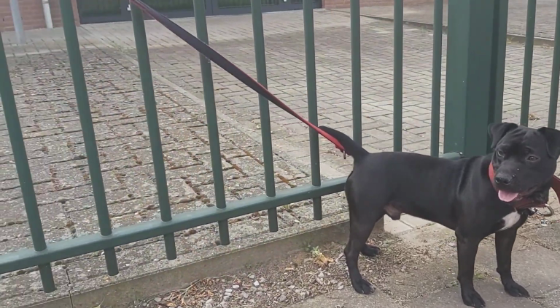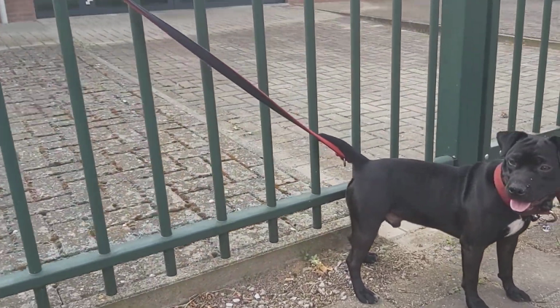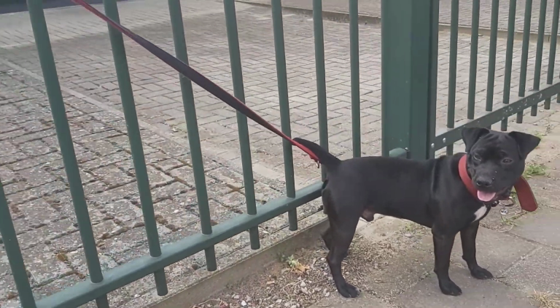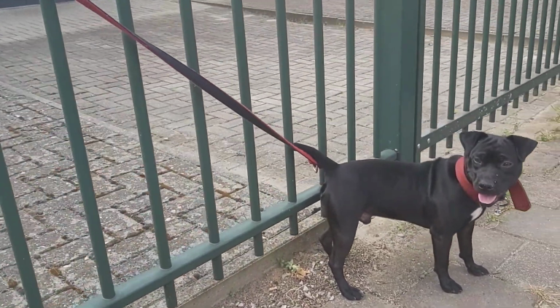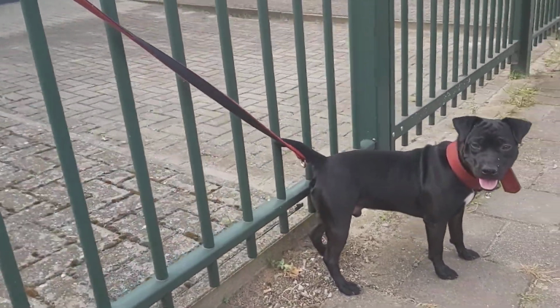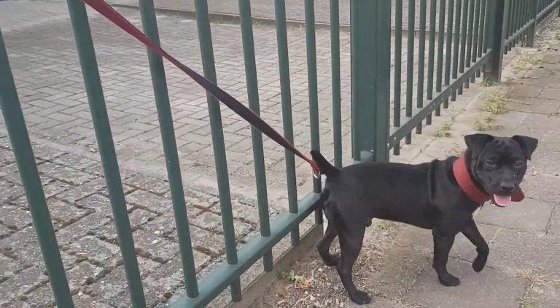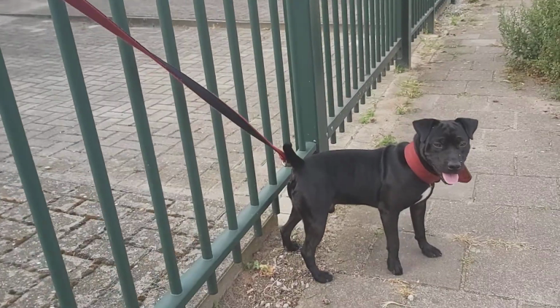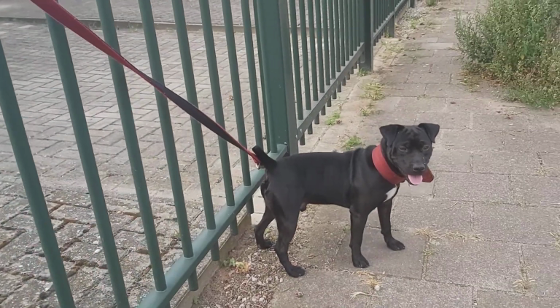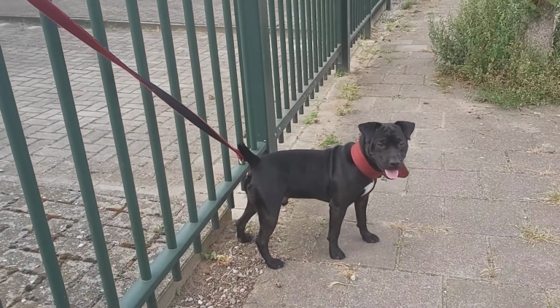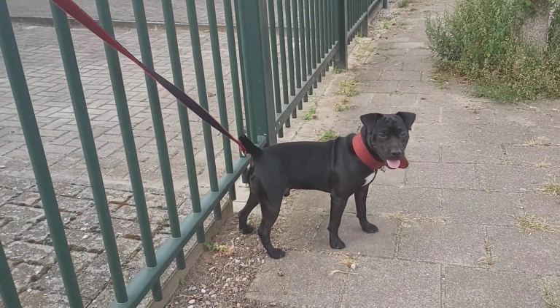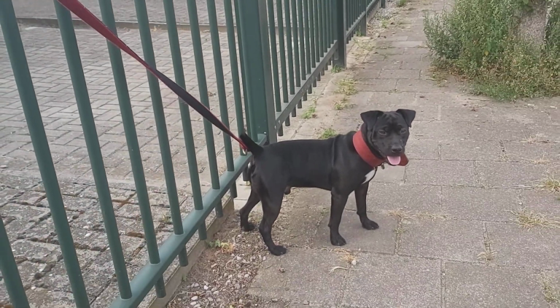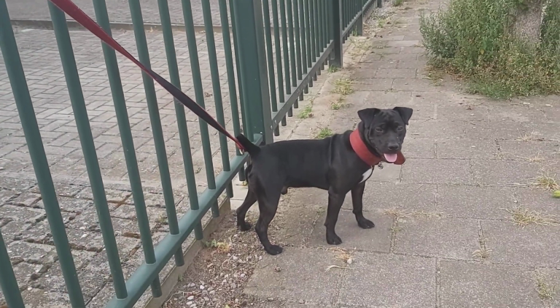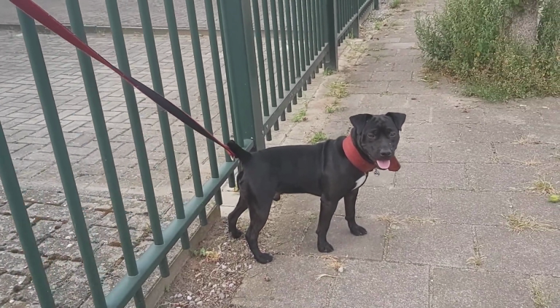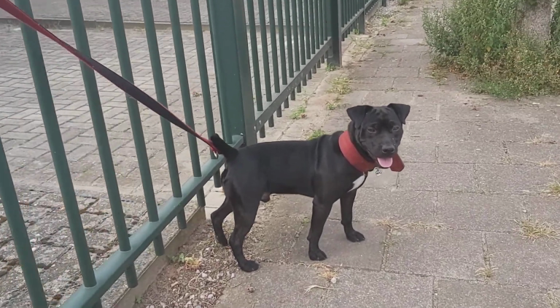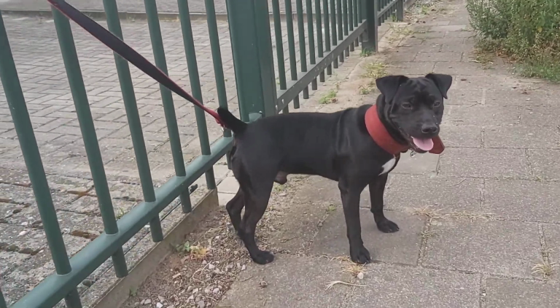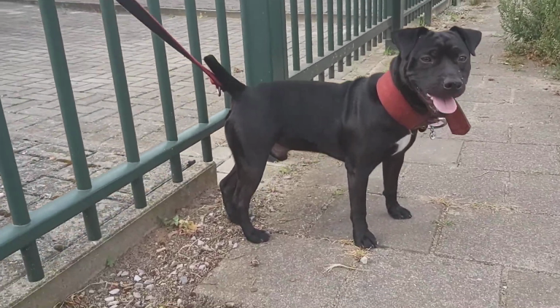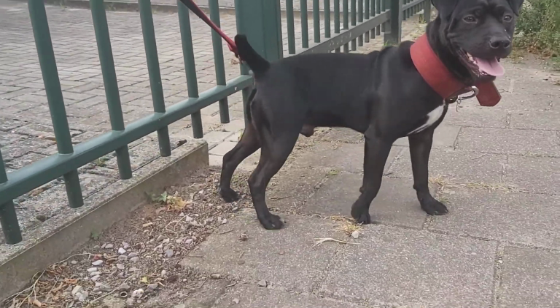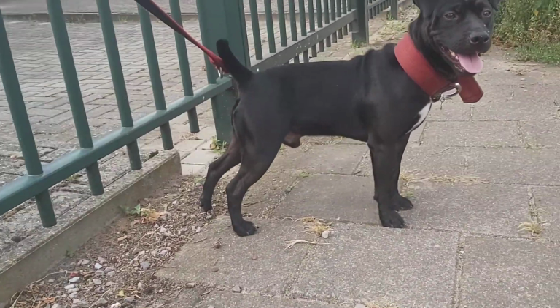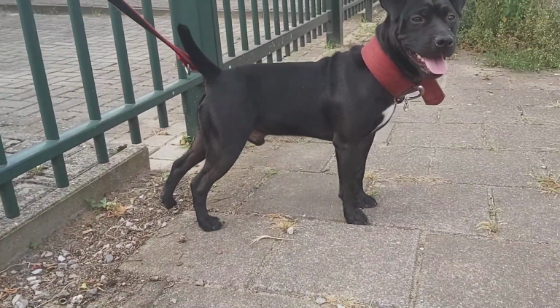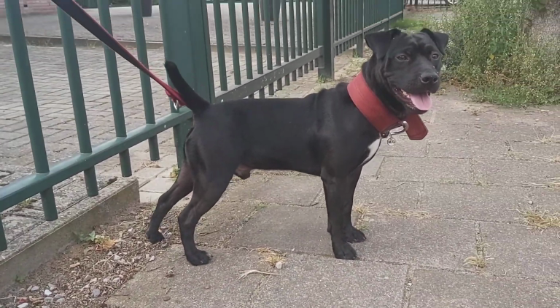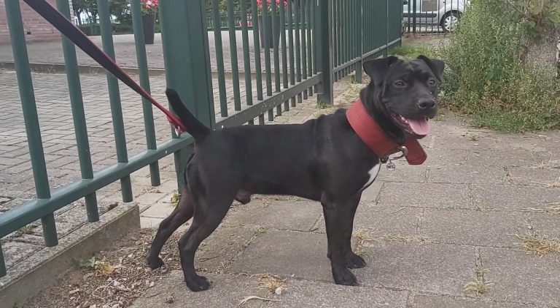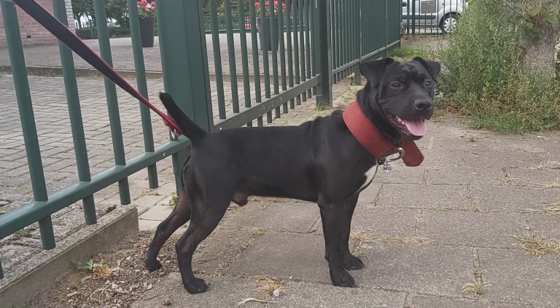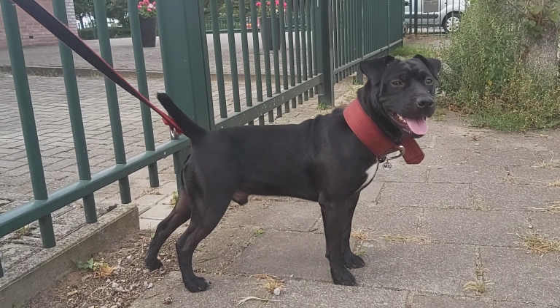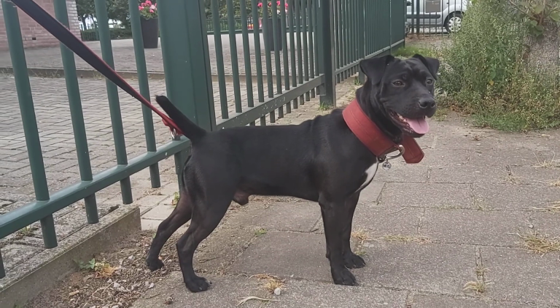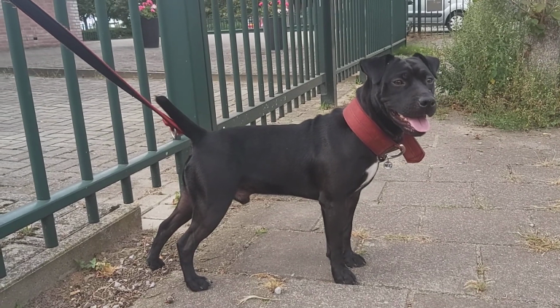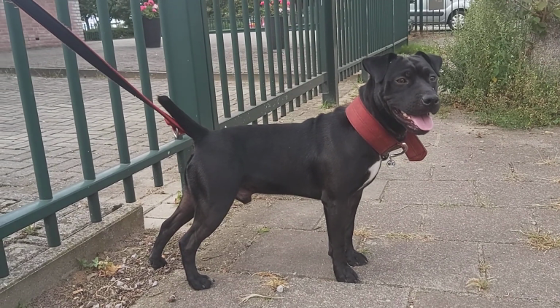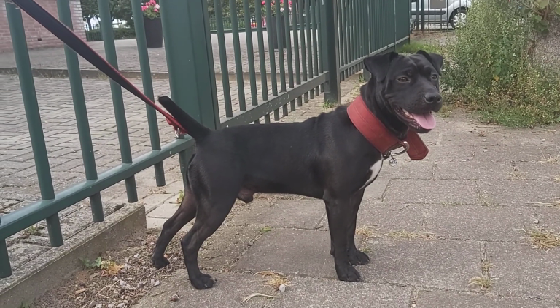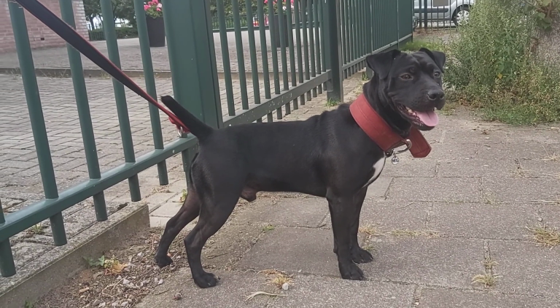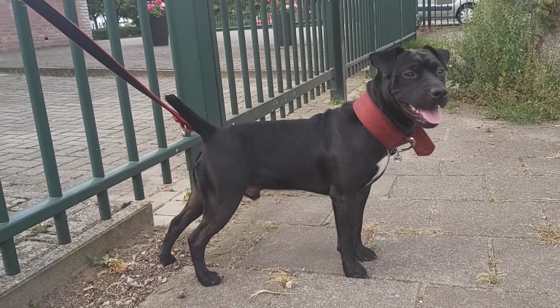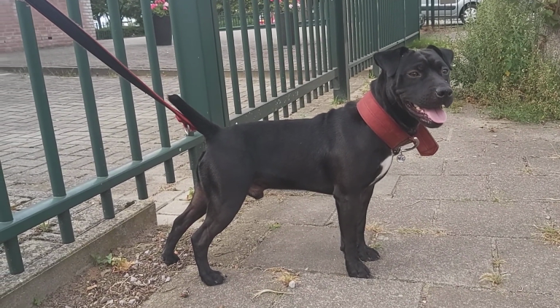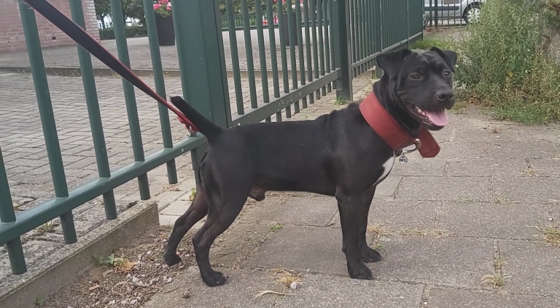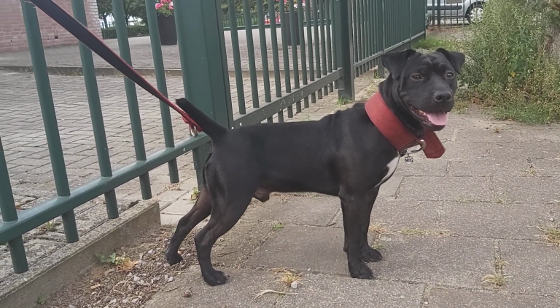So they are earth terriers, but in their origin some bull blood was introduced, of course, which gave rise to the fine little dog that you see here.